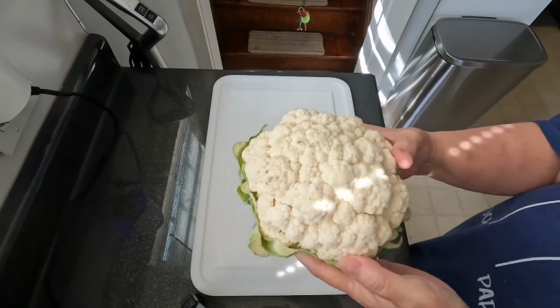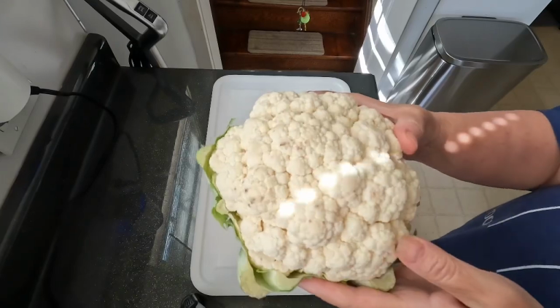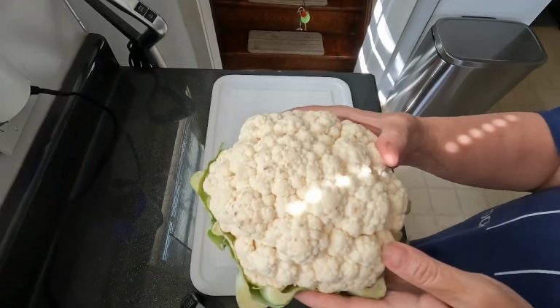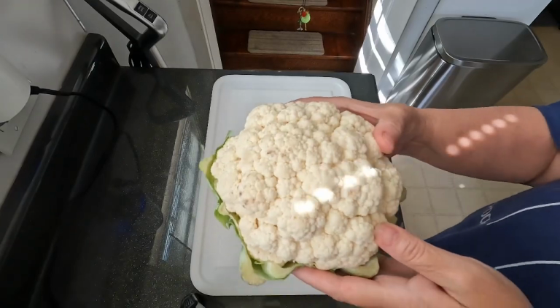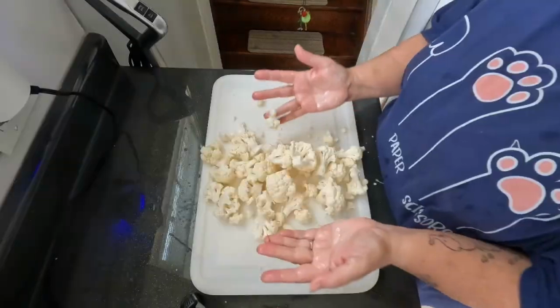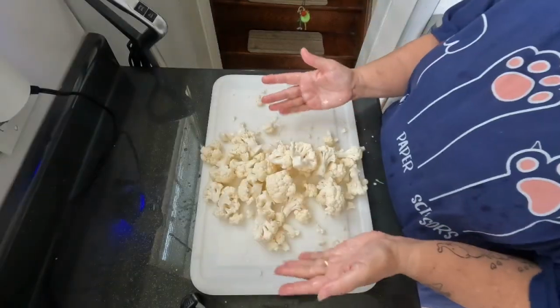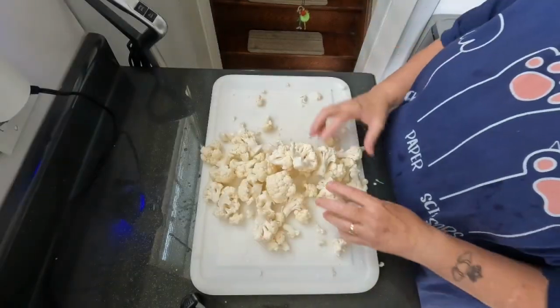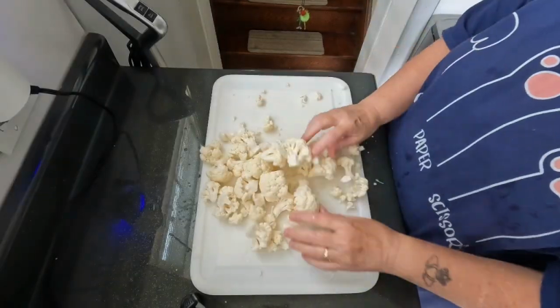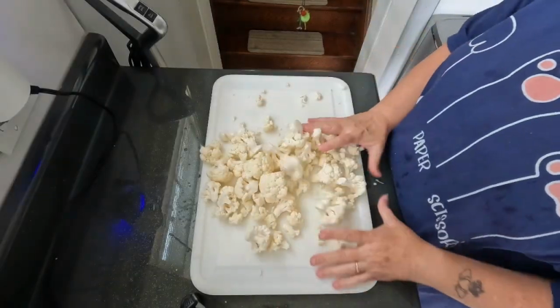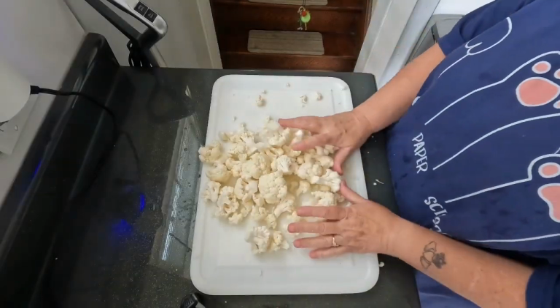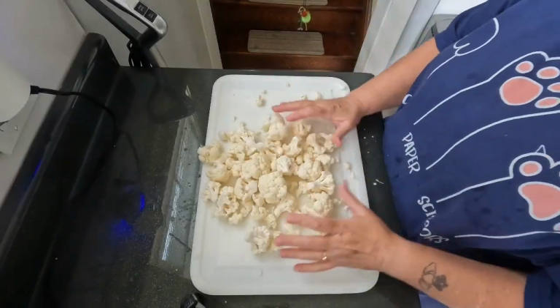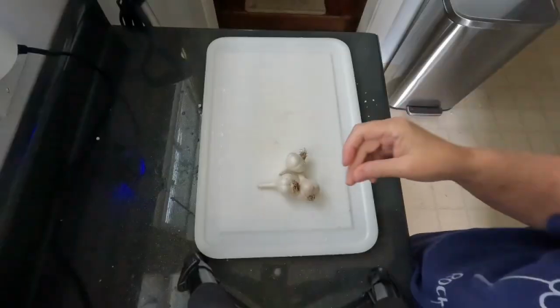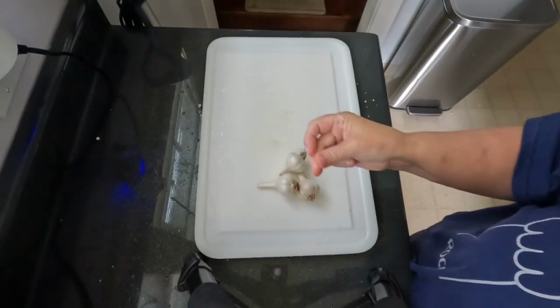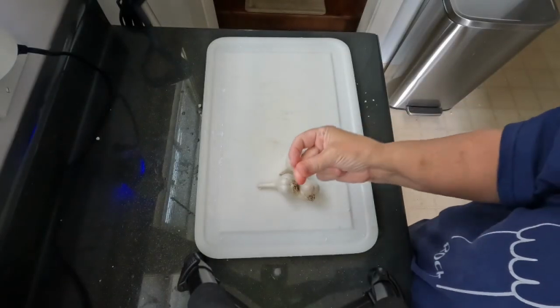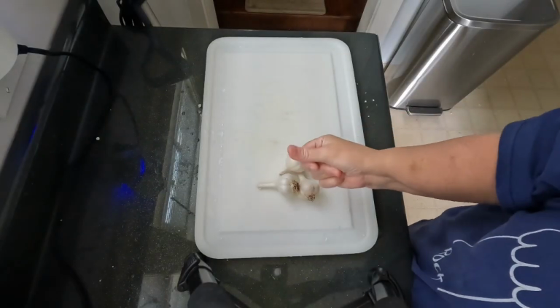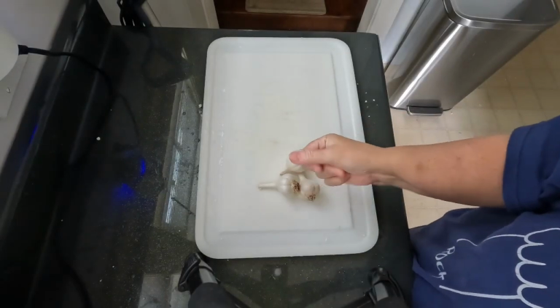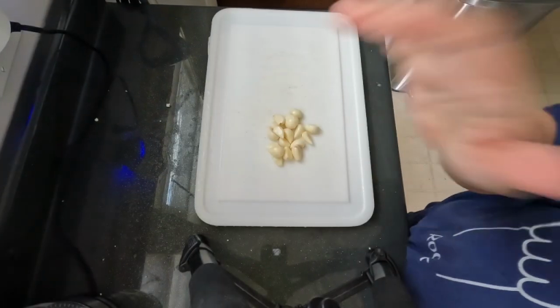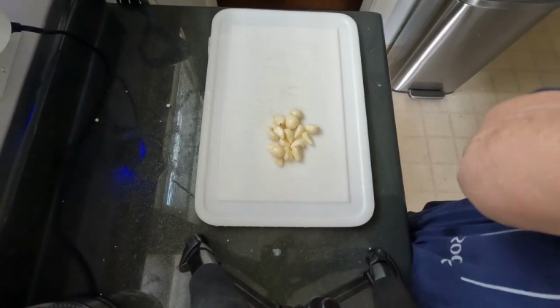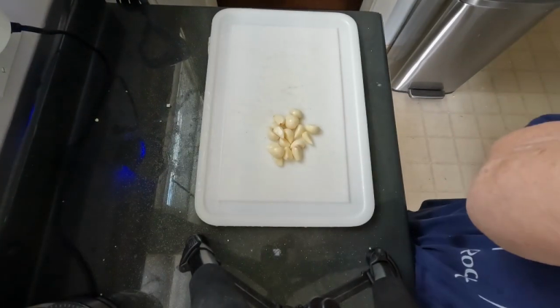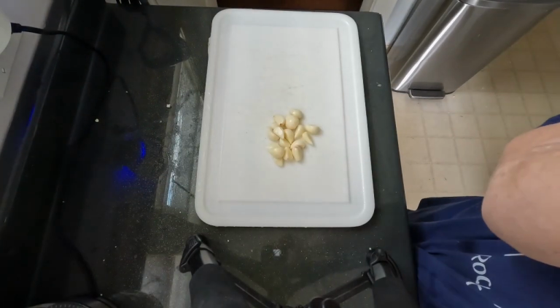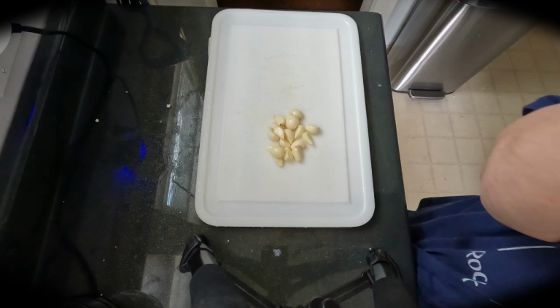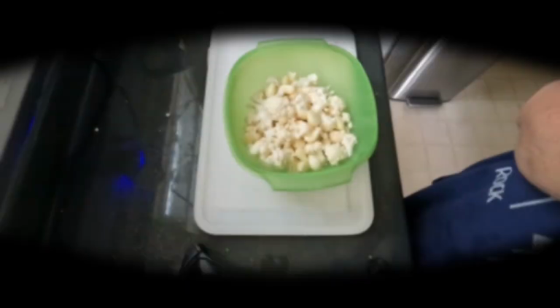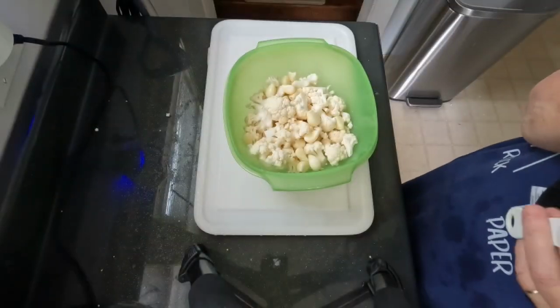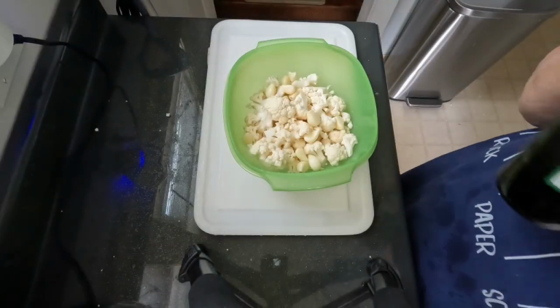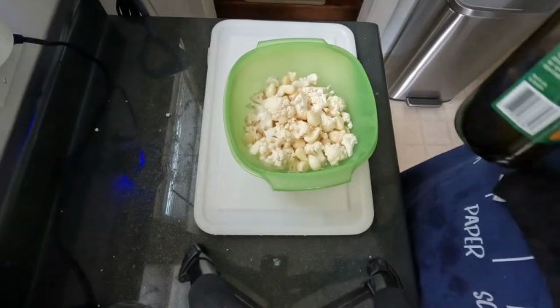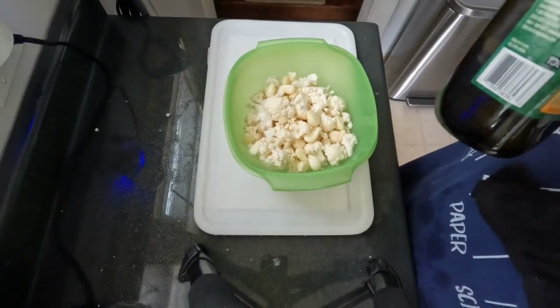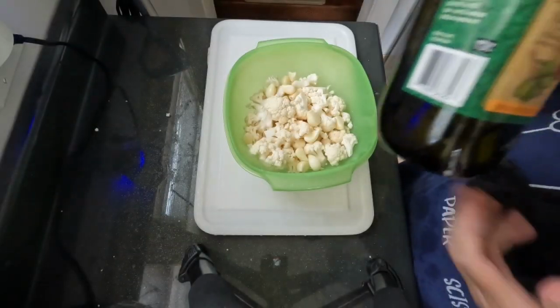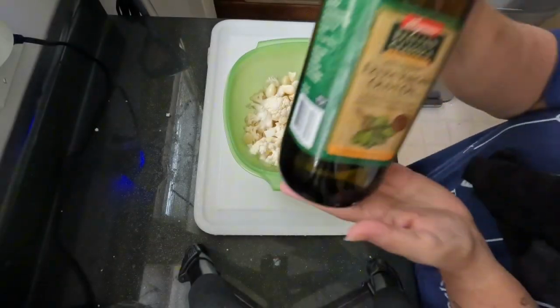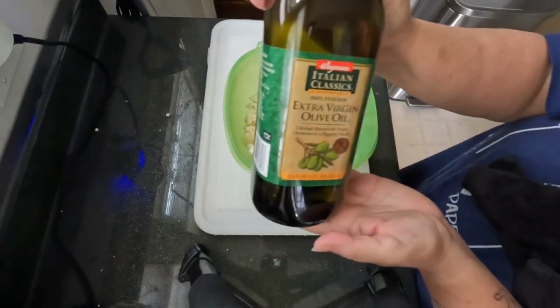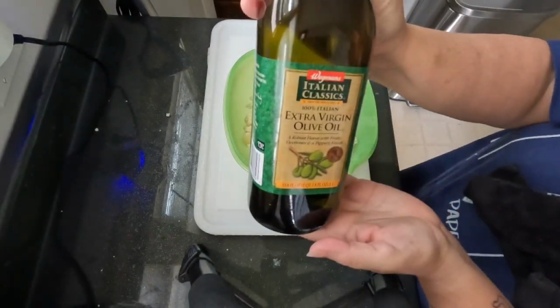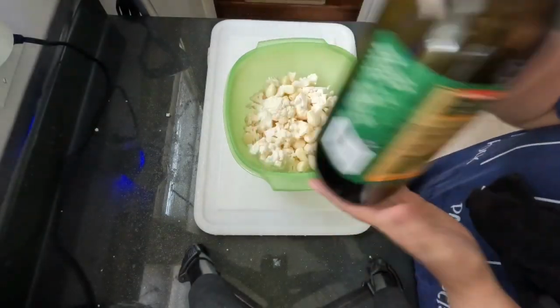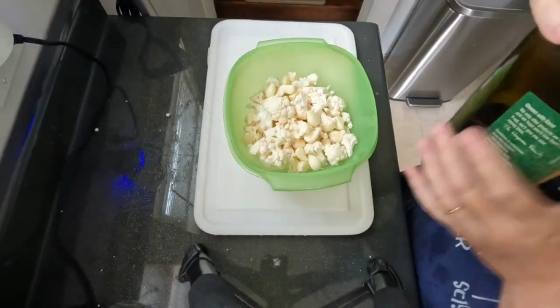Today we are going to be making a nice side for a weeknight dinner. We're going to take a head of cauliflower and a head of garlic.